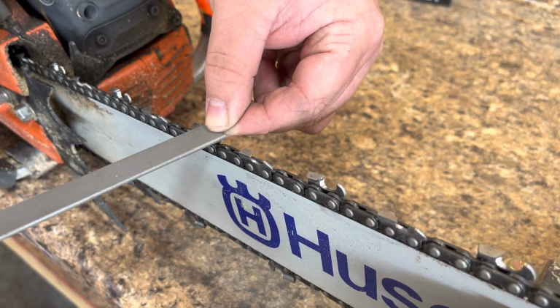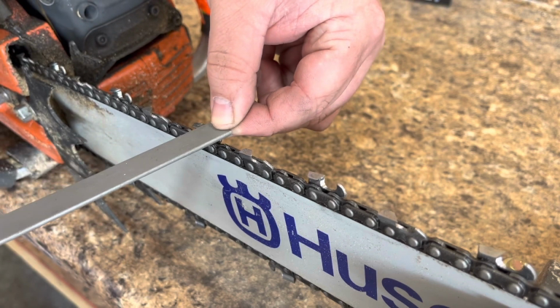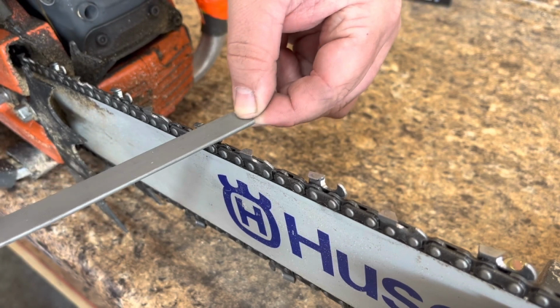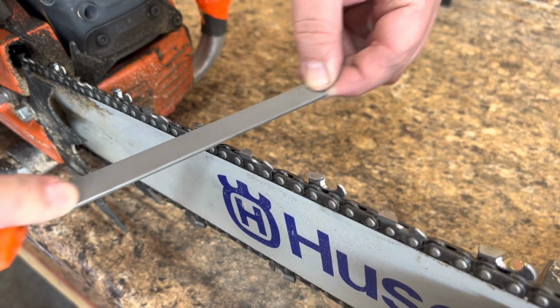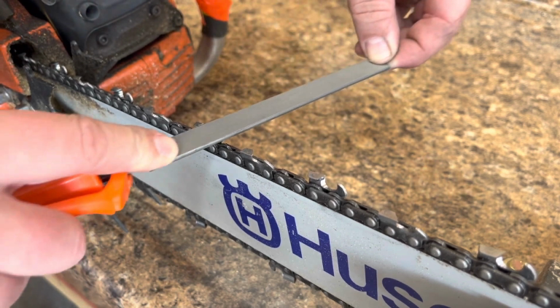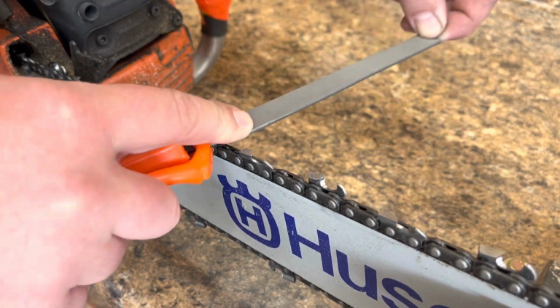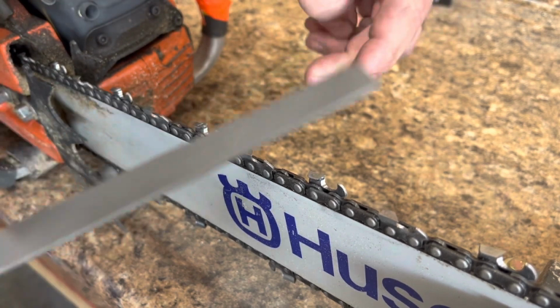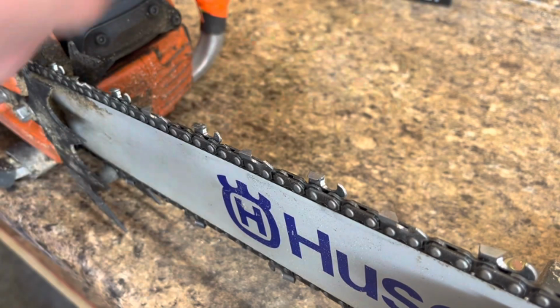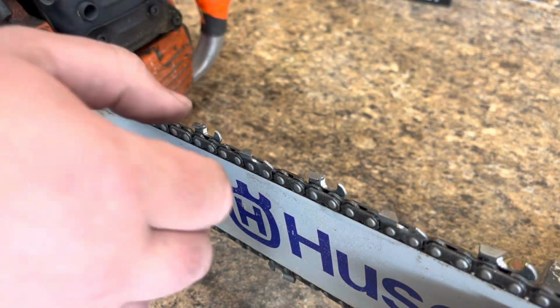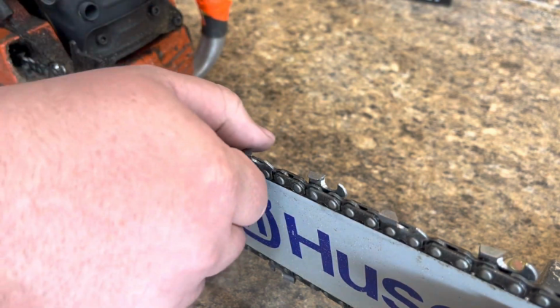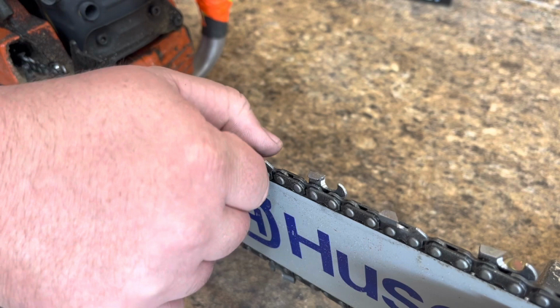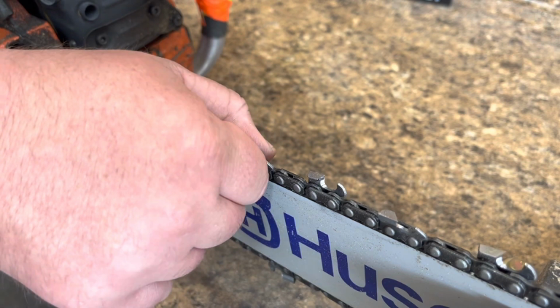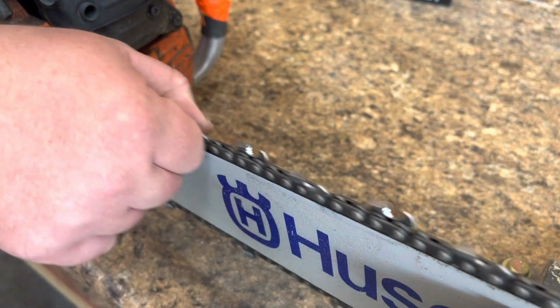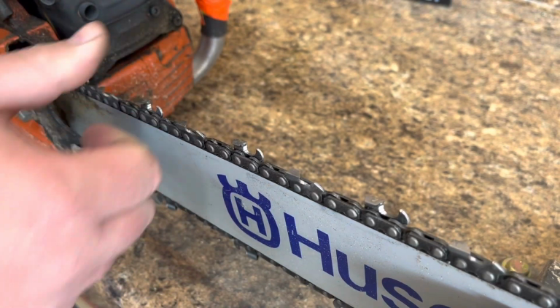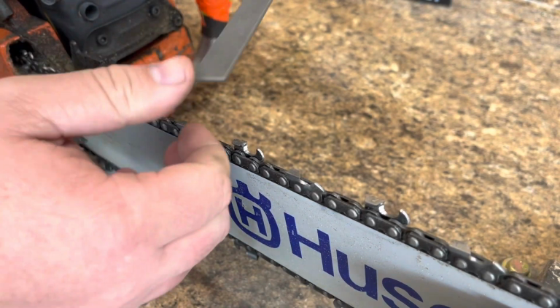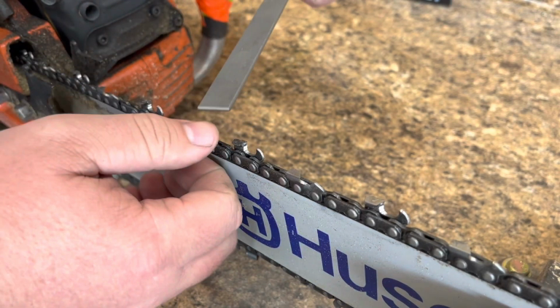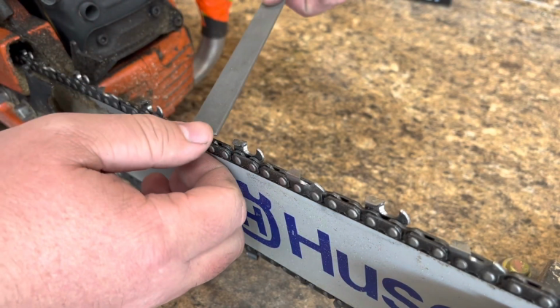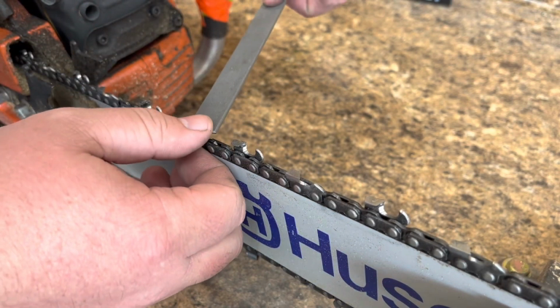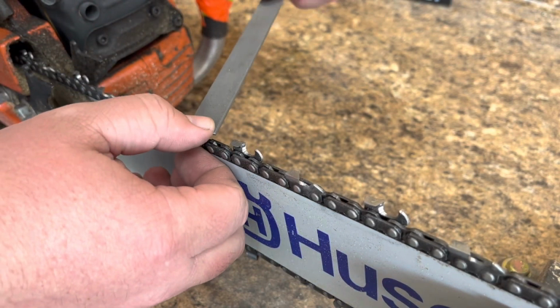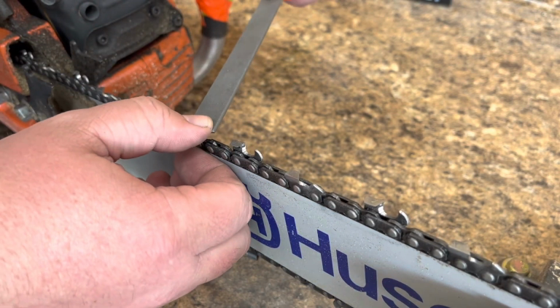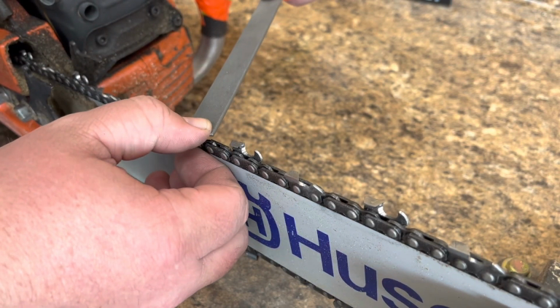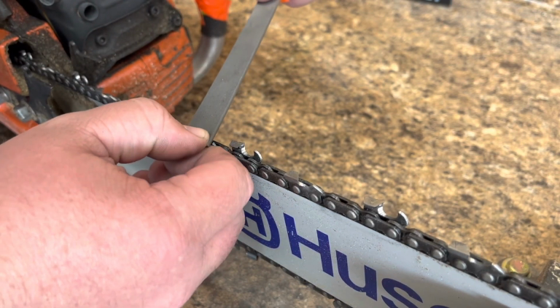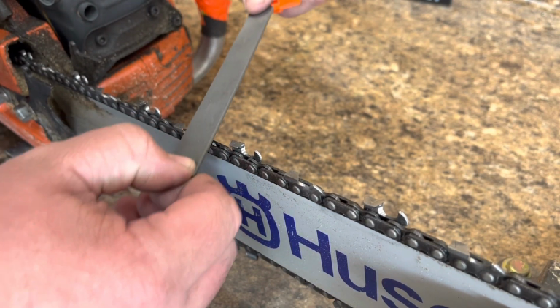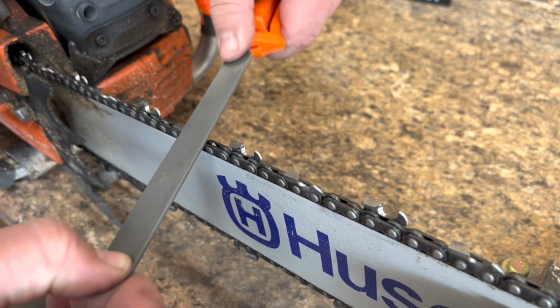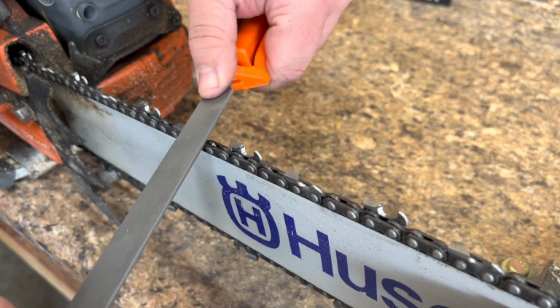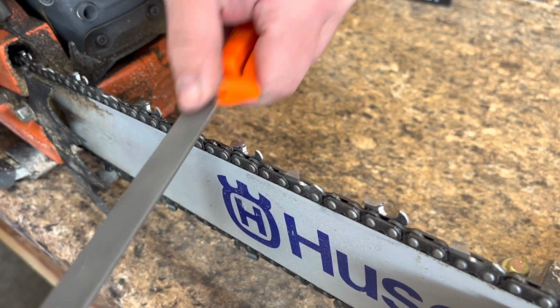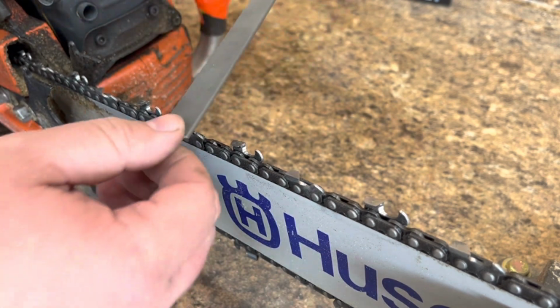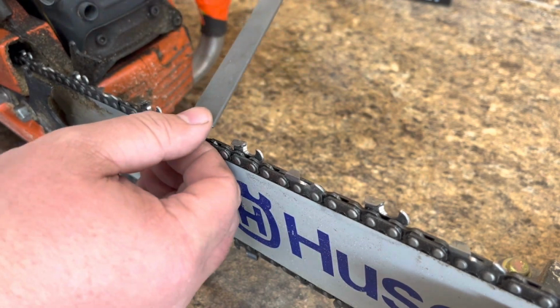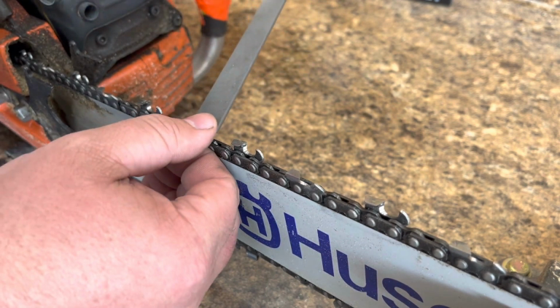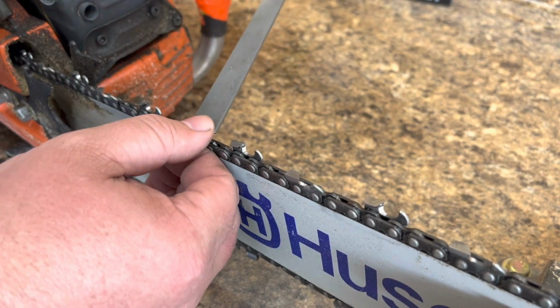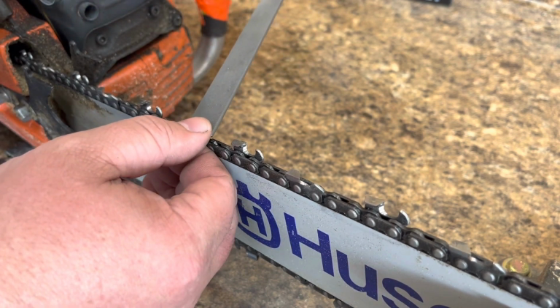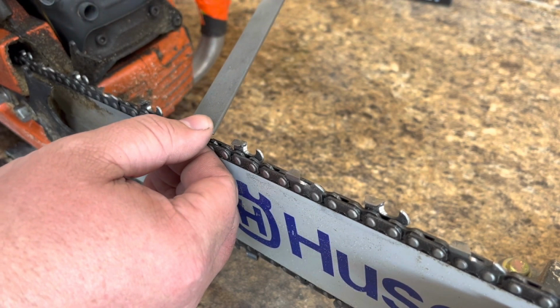Some of you may wonder how often I file my rakers. Probably every couple of sharpenings on a chain I will go through and do a pass on the rakers.